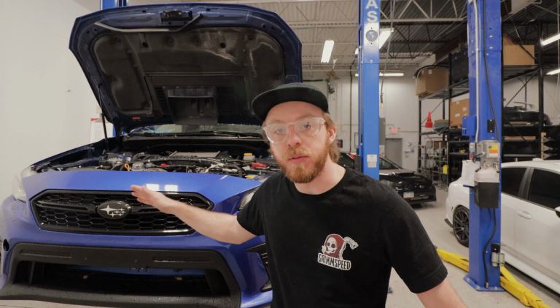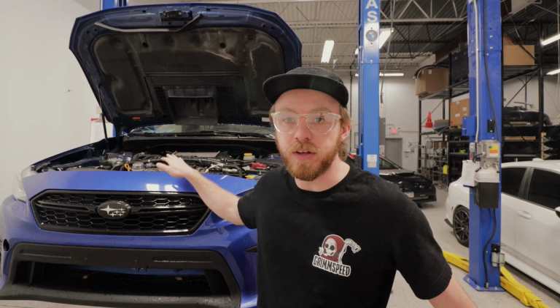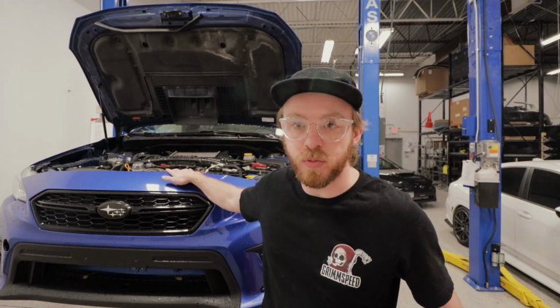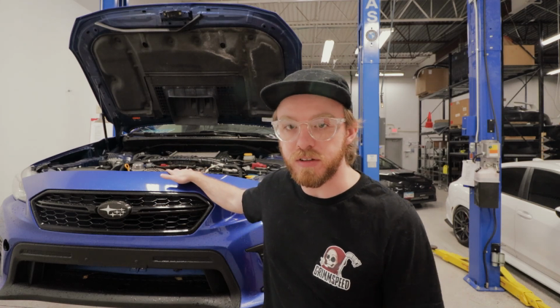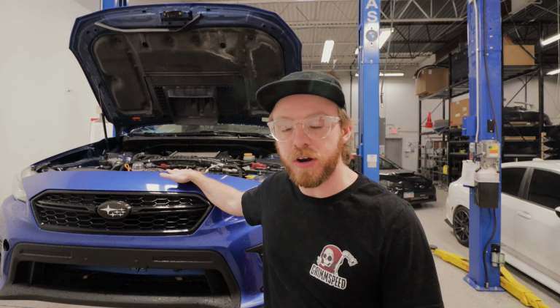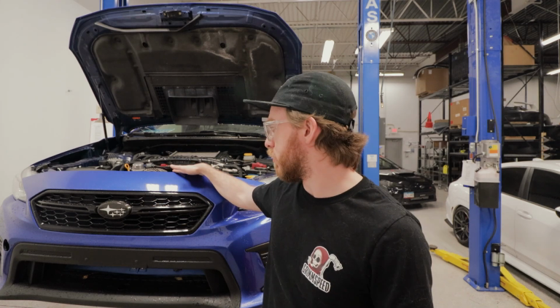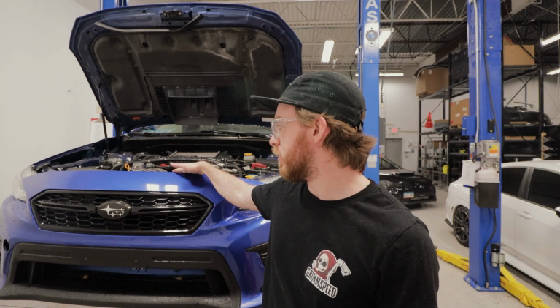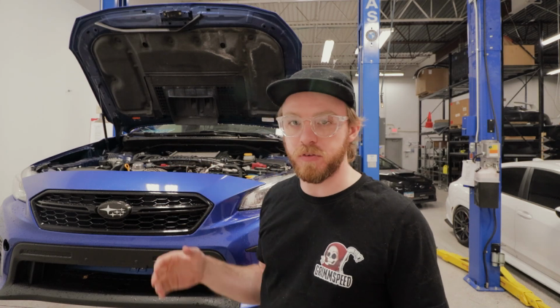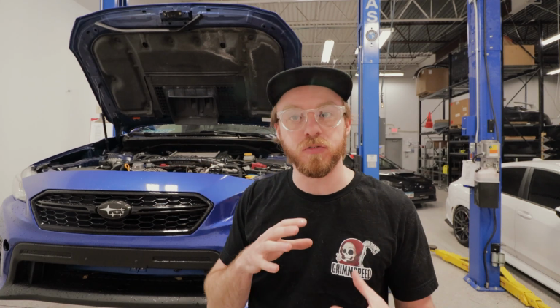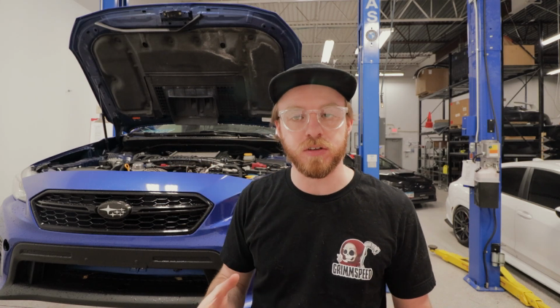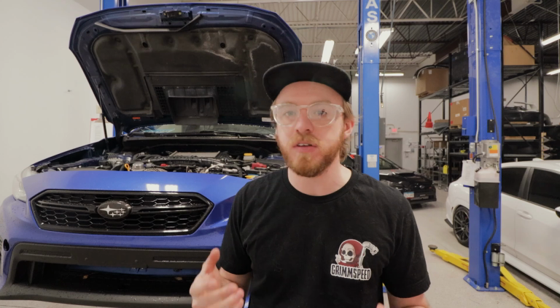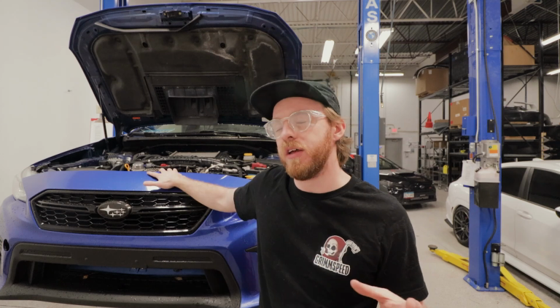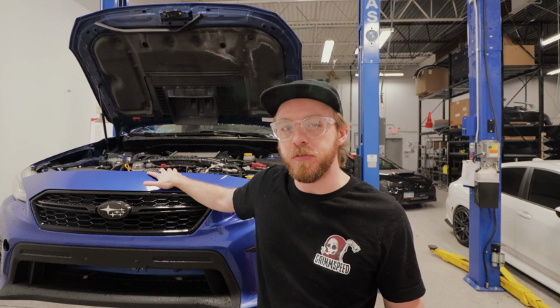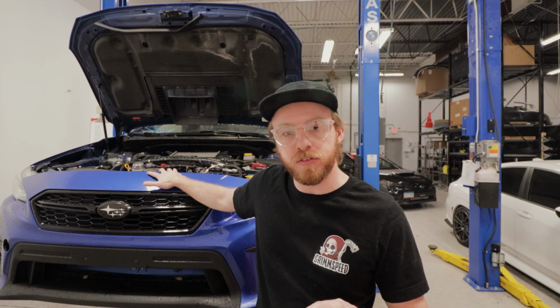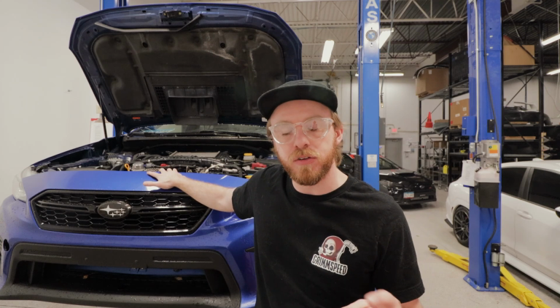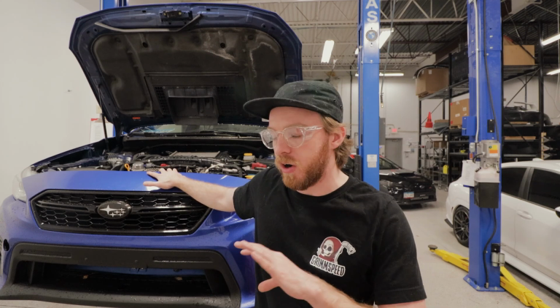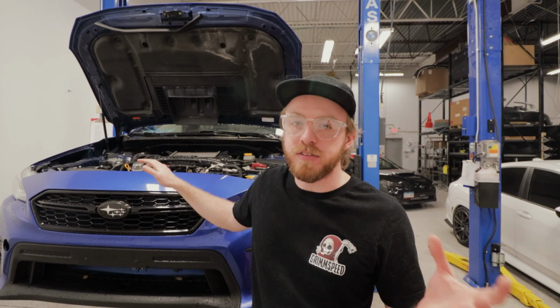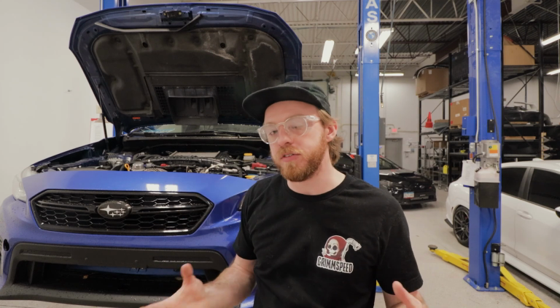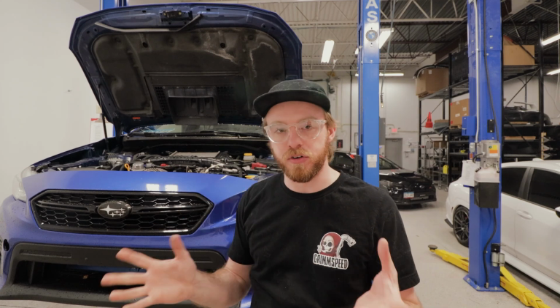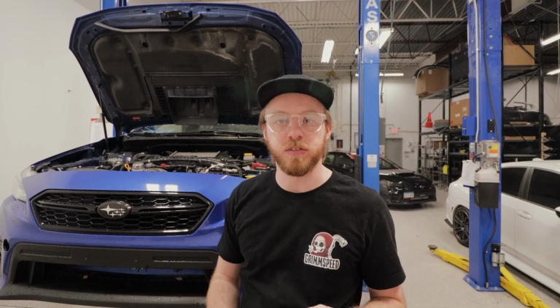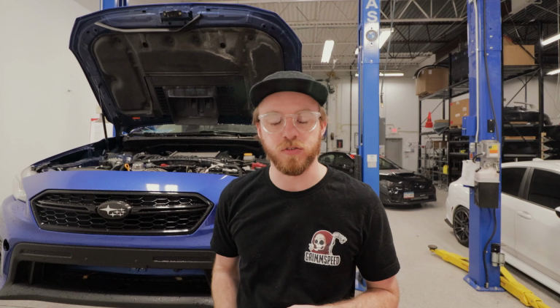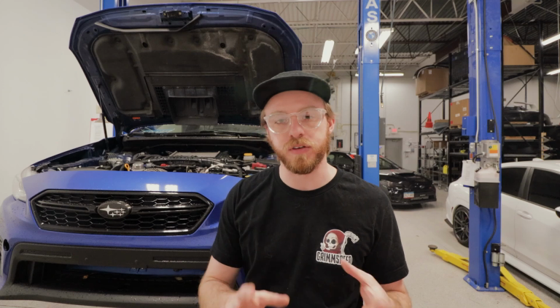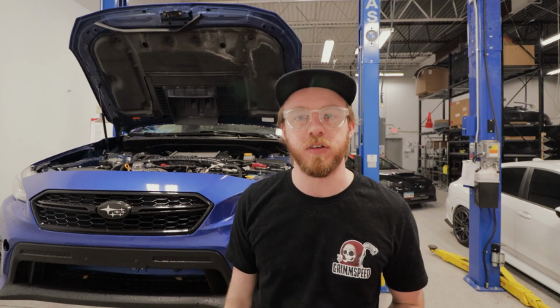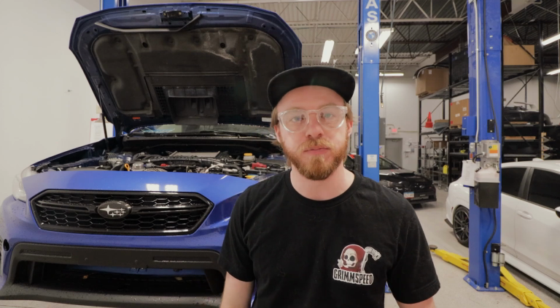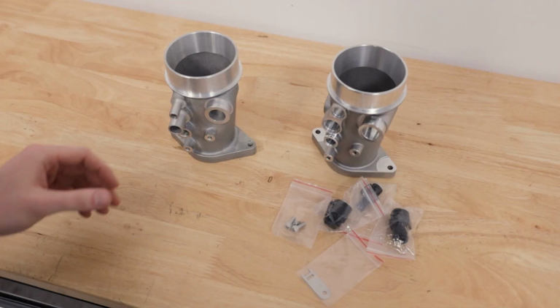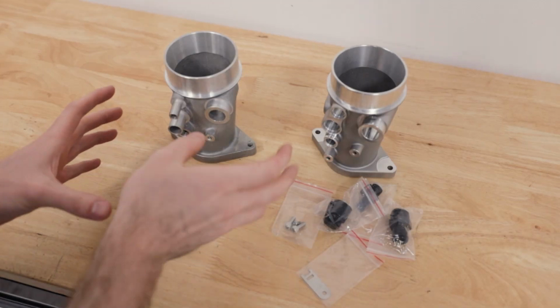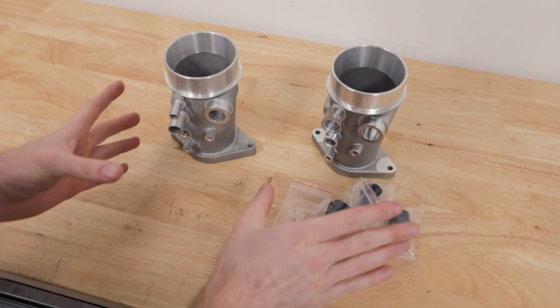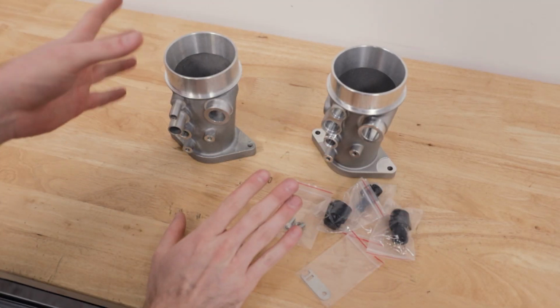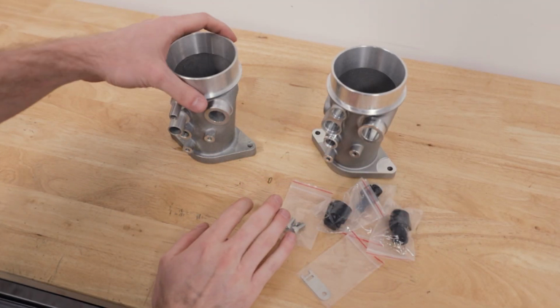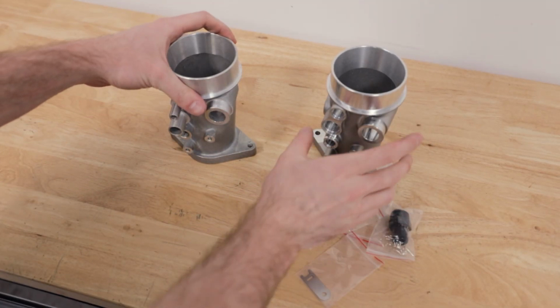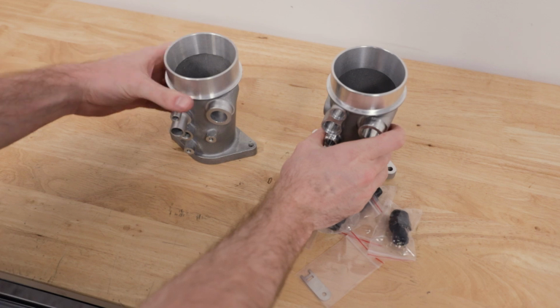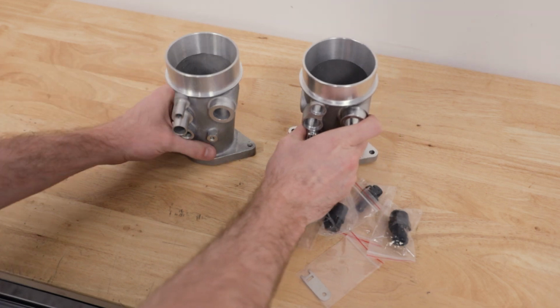Now behind me on the lift I have a 2018 WRX, so I'm going to be doing the configuration for the 17+. If you have a 15 or 16 model year car, it's pretty much the same underneath for the installation, so I'll explain the differences as we go. We're over here on the bench so I can give you a better idea of what the differences are.